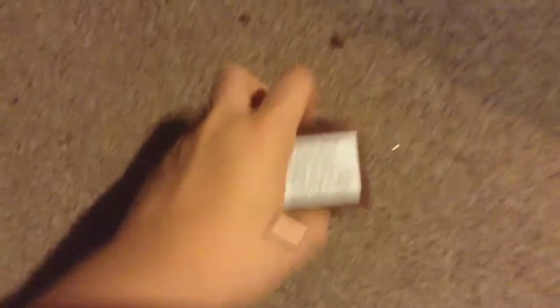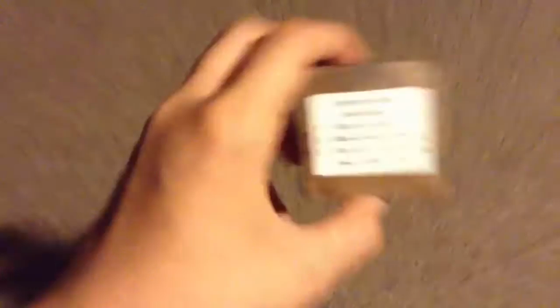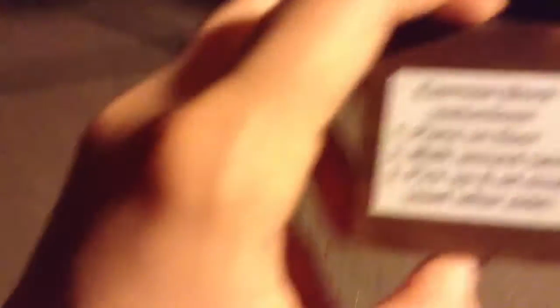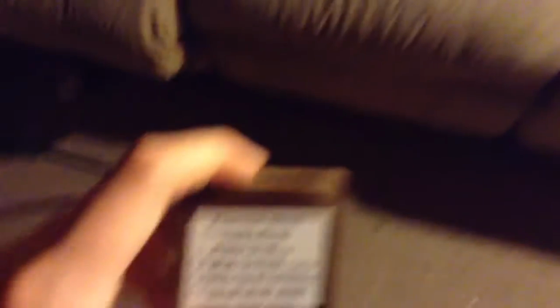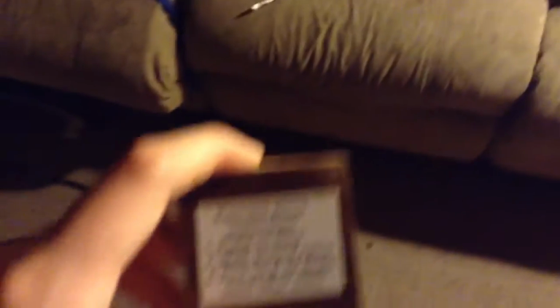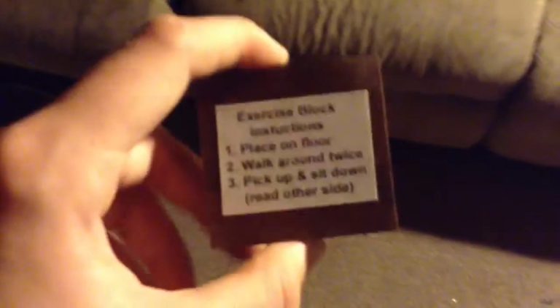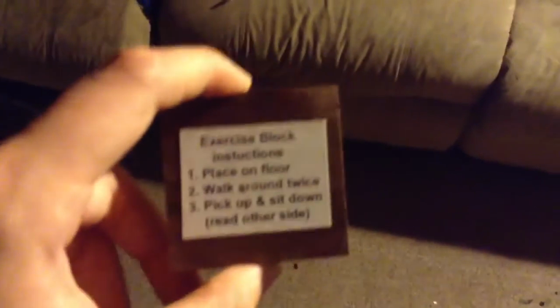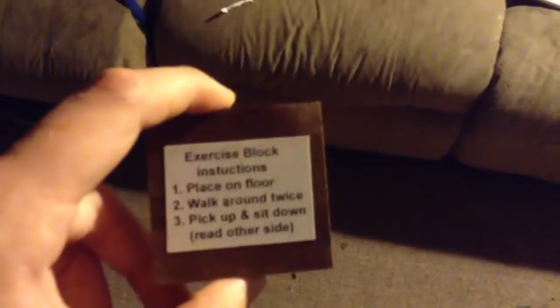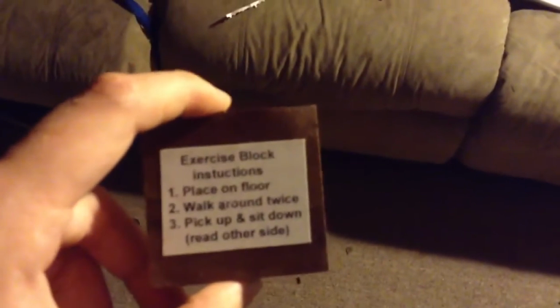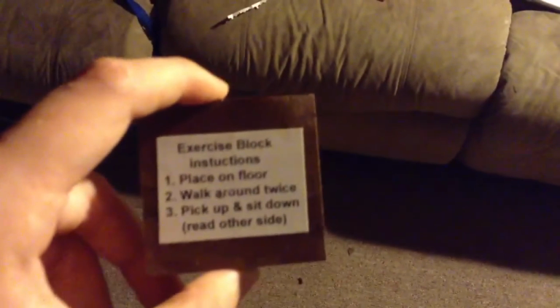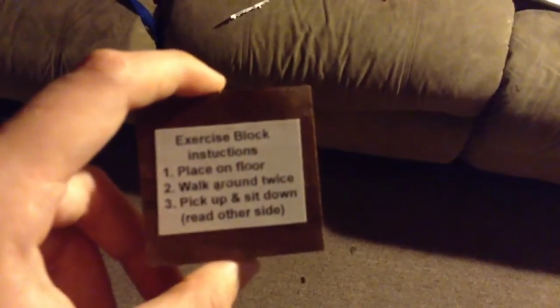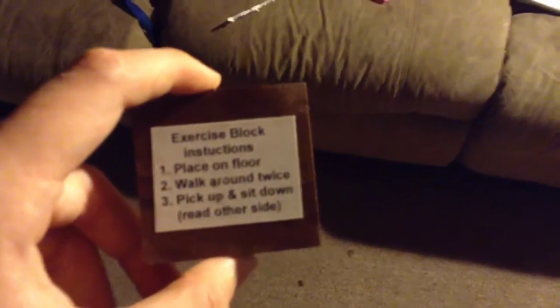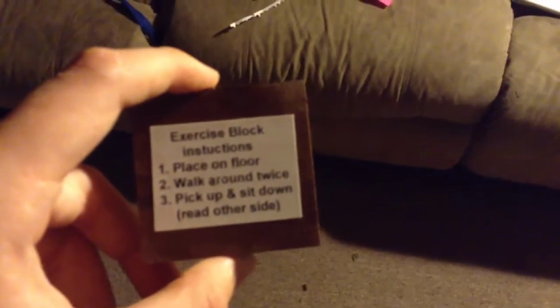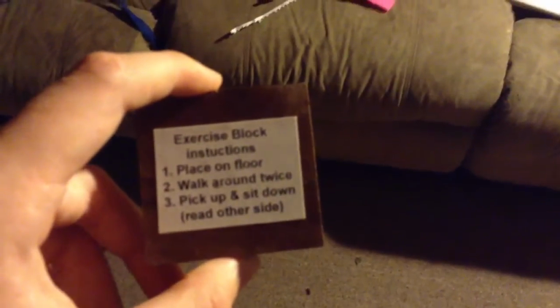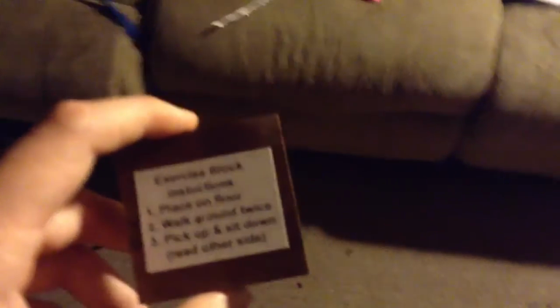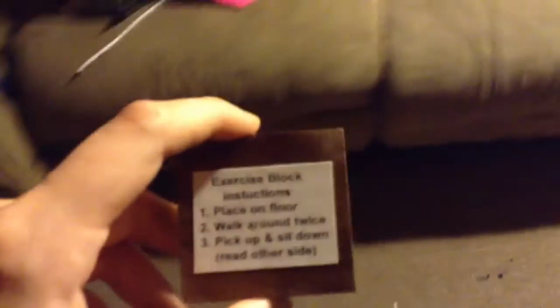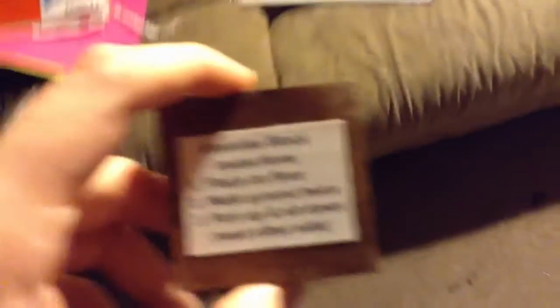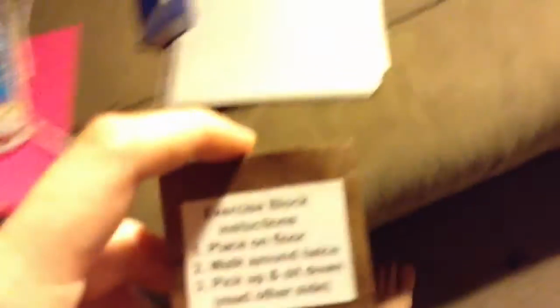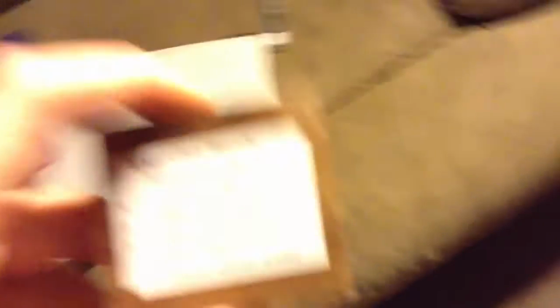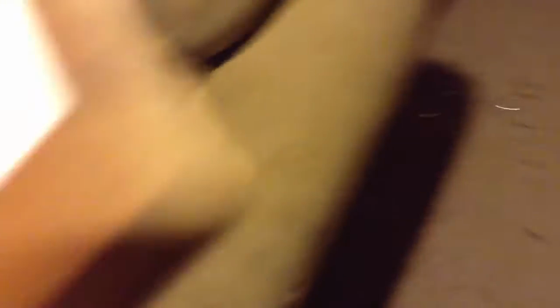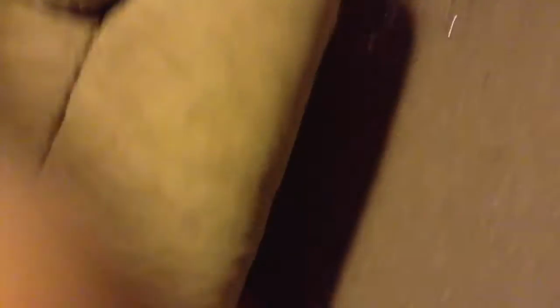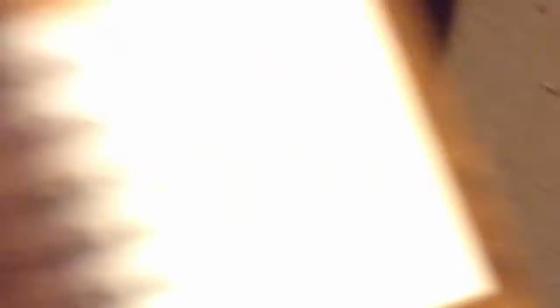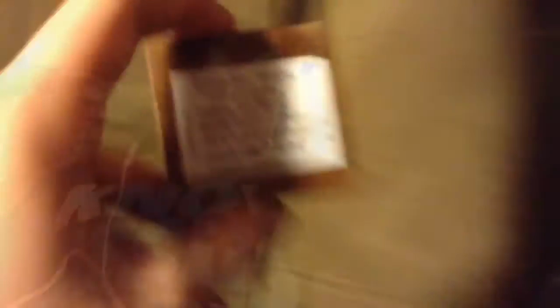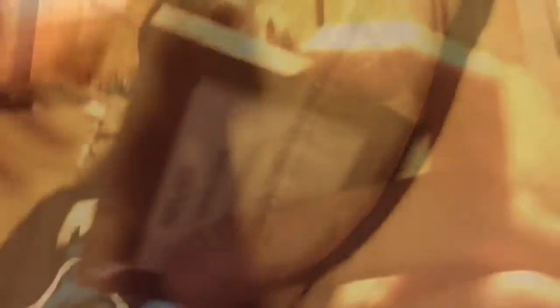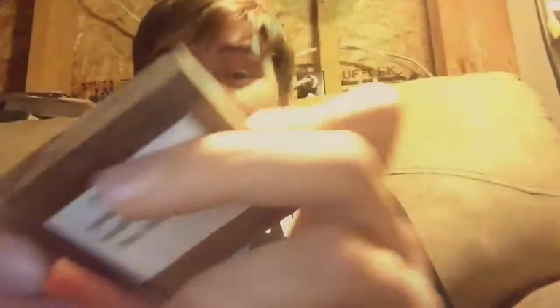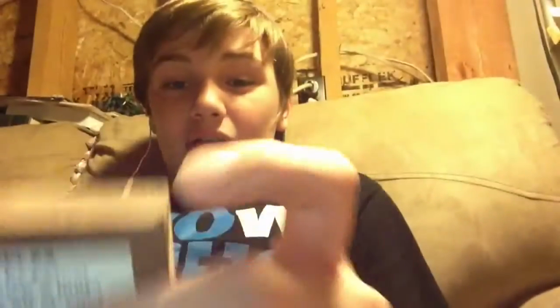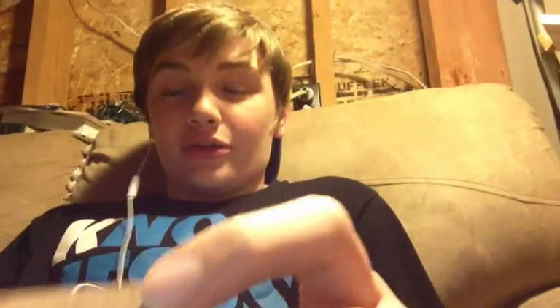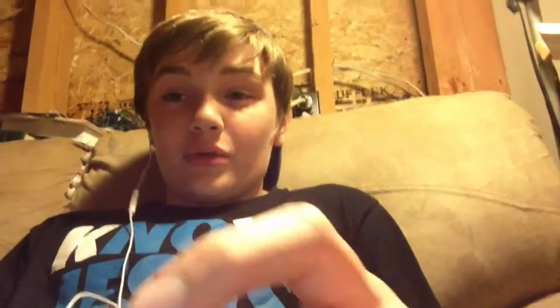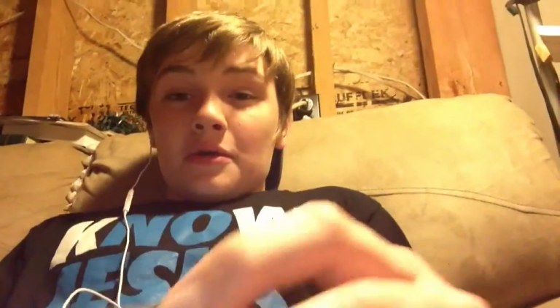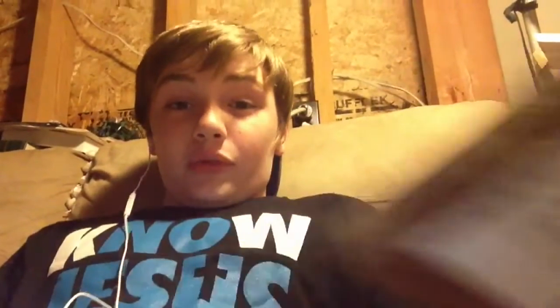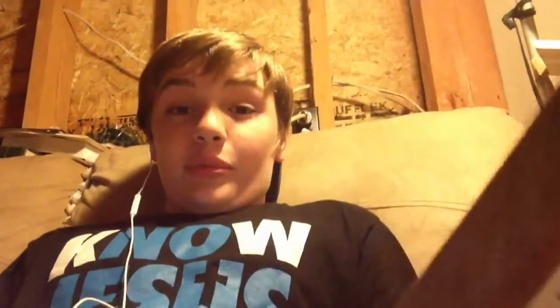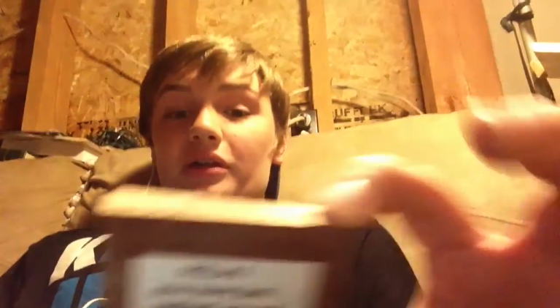Pick up block and follow the next step. Pick up and sit down. I'm not going to lie to you, I really feel pumped, all right.